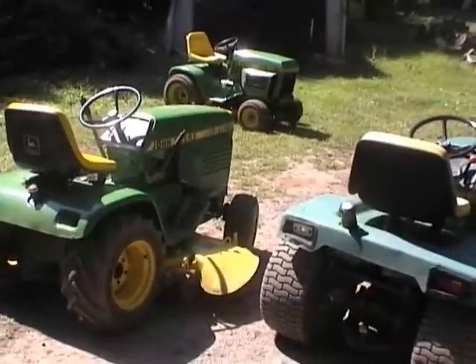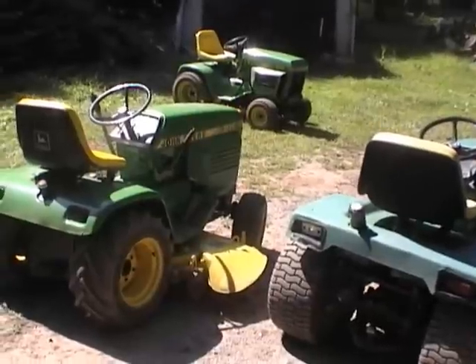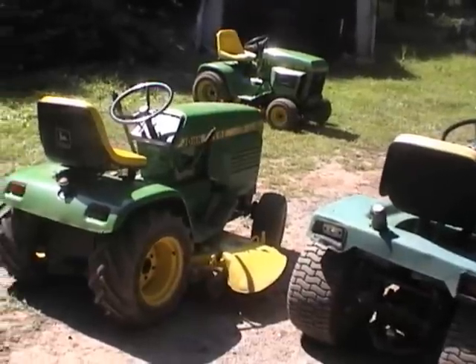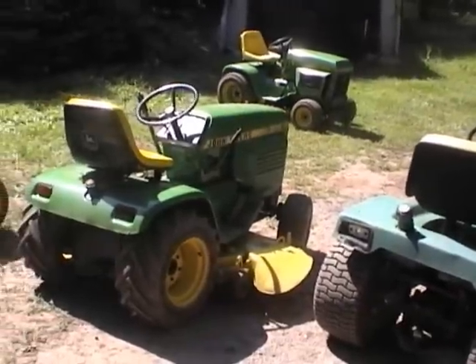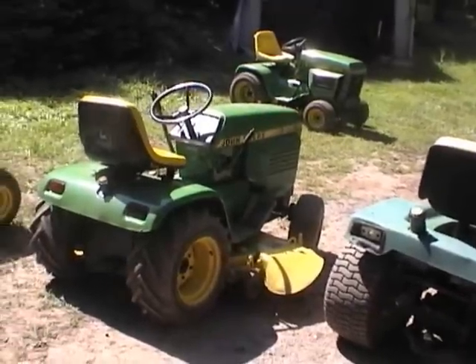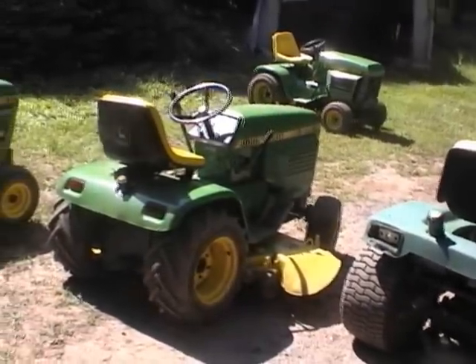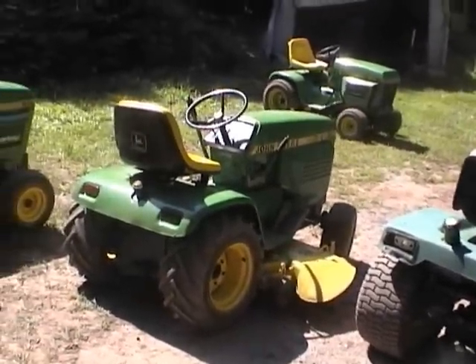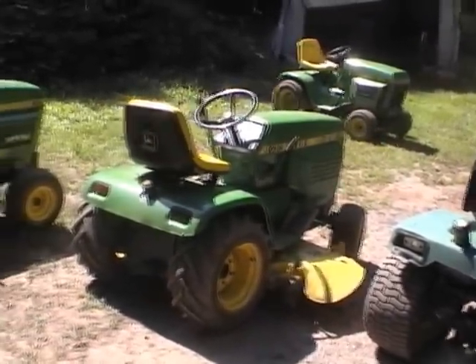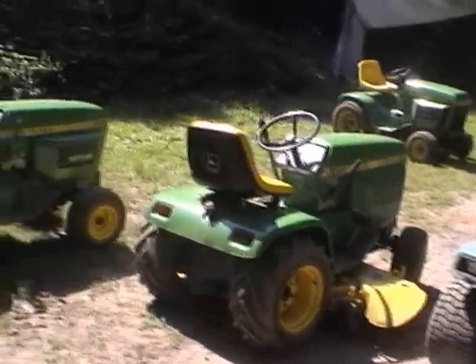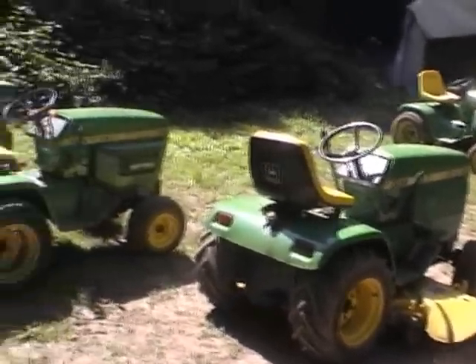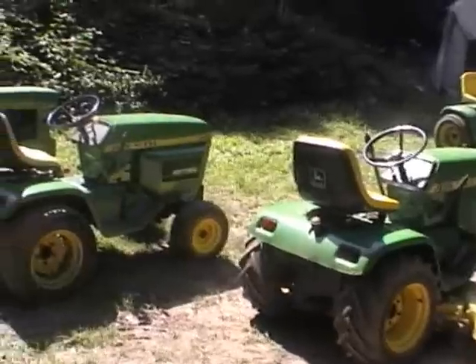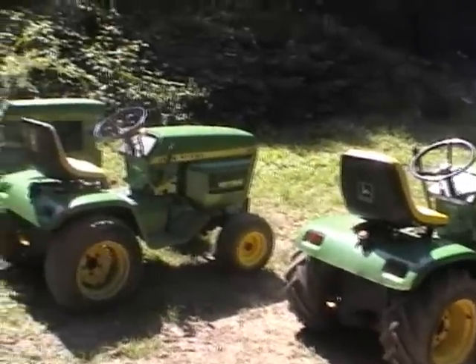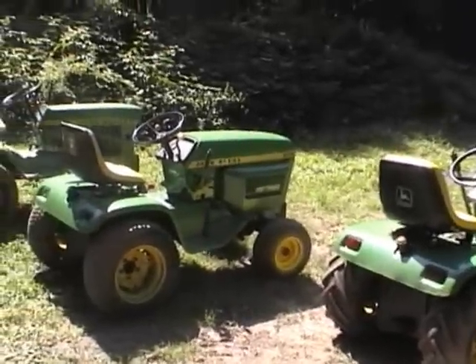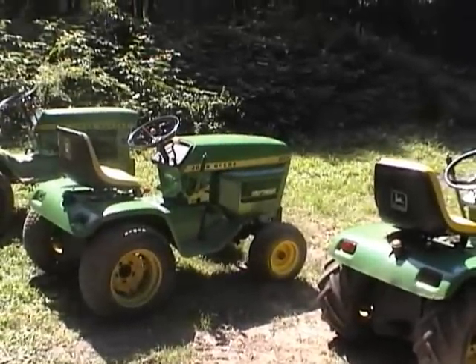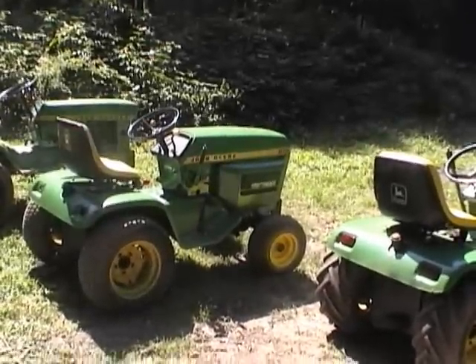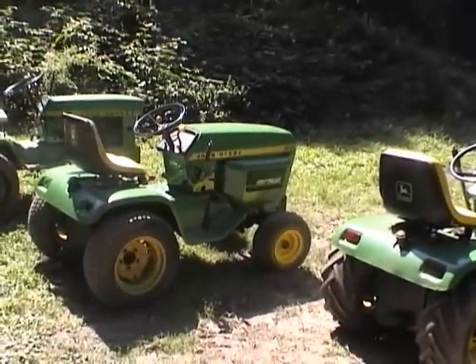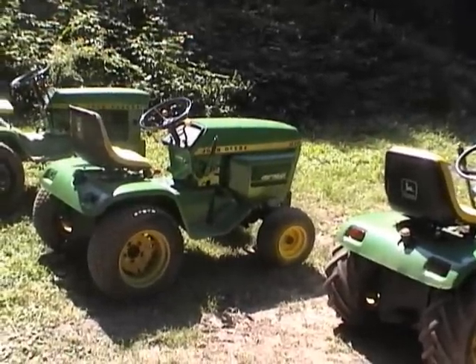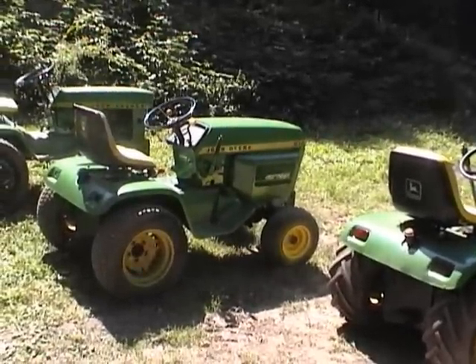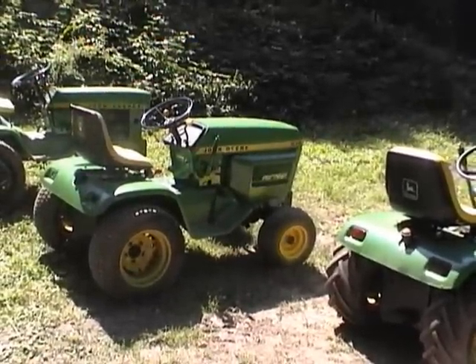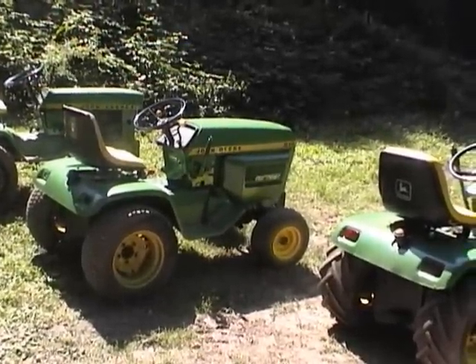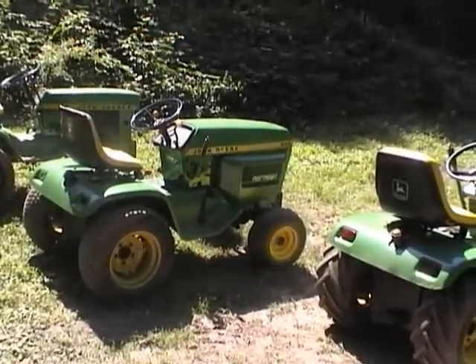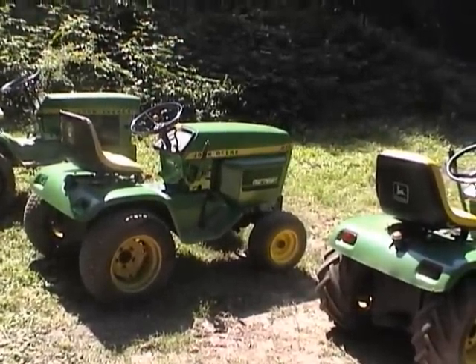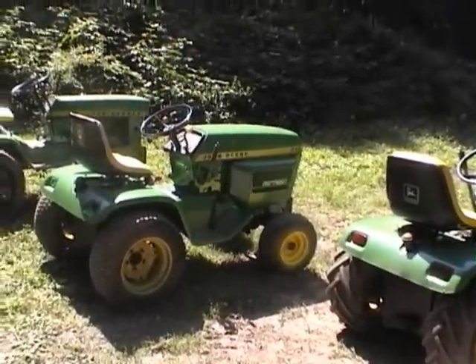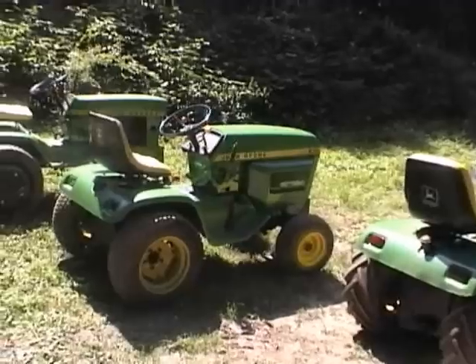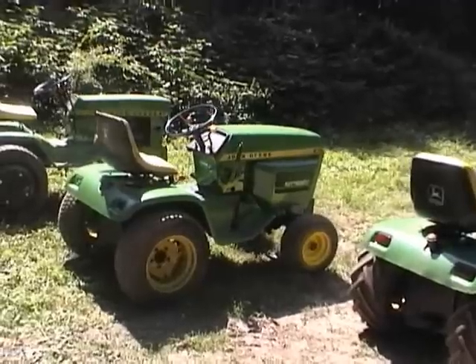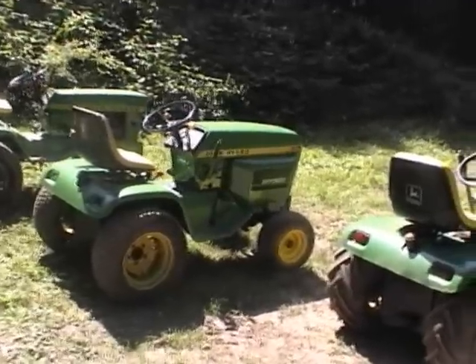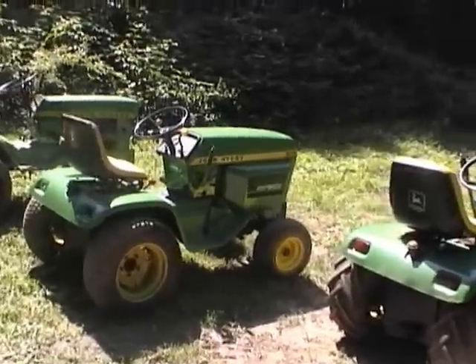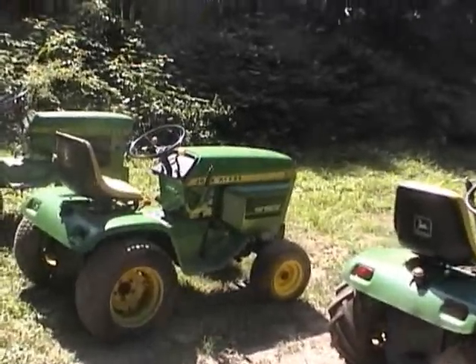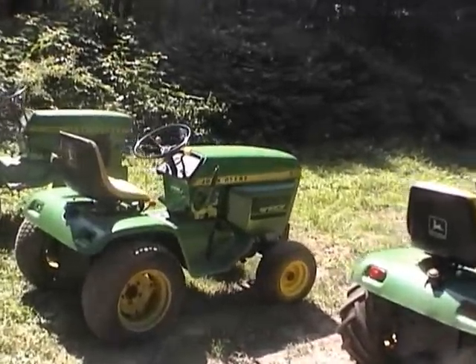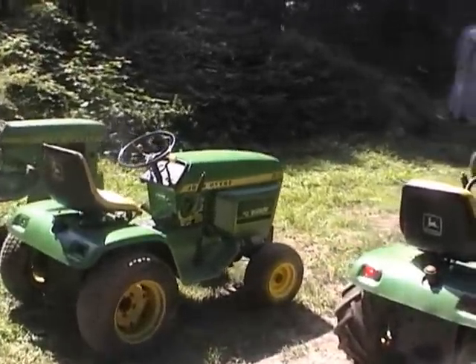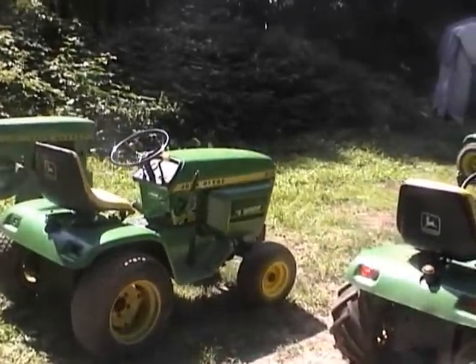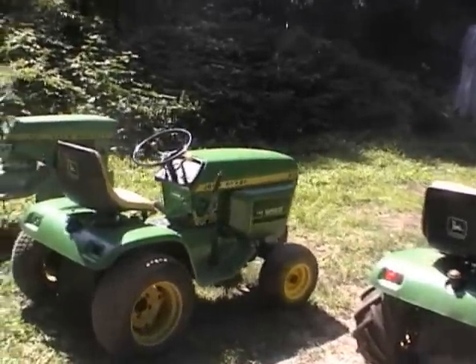That's my favorite mower, the 216. My recent project — finished up, well, not quite finished. Need some lights and tires on it. Feel the little doodads.